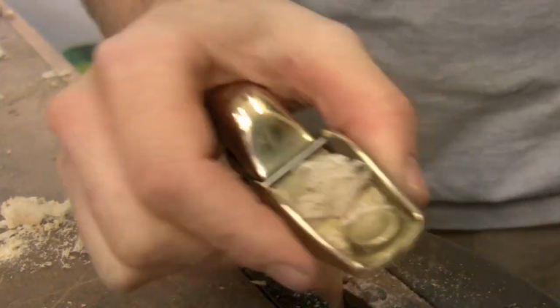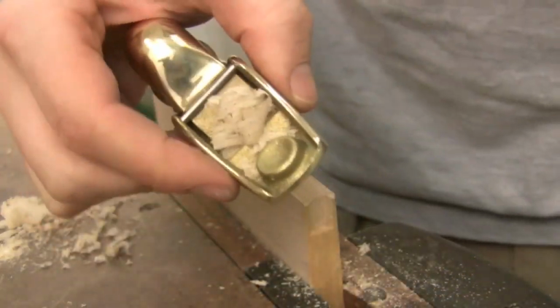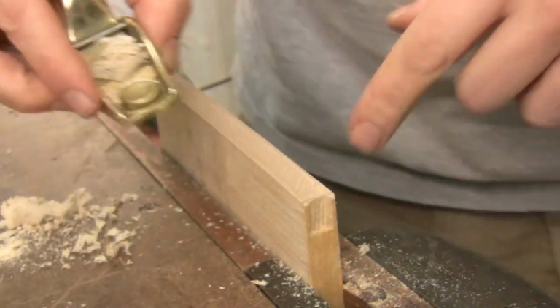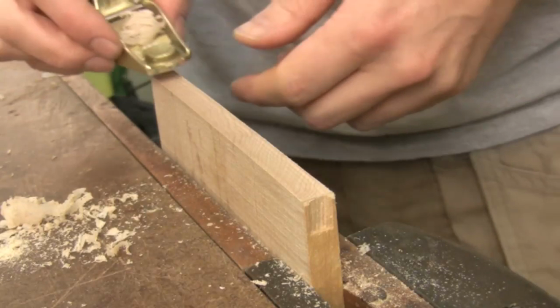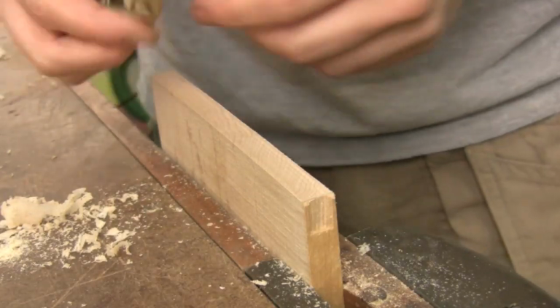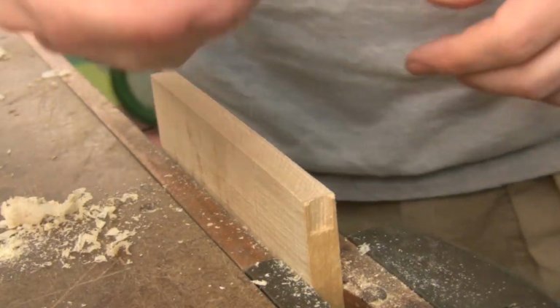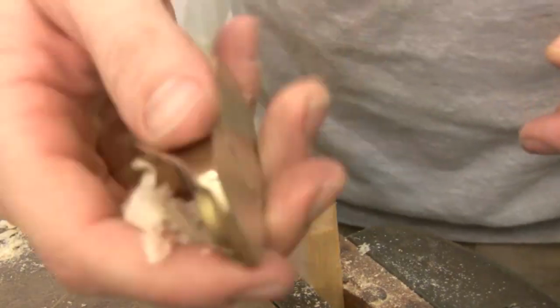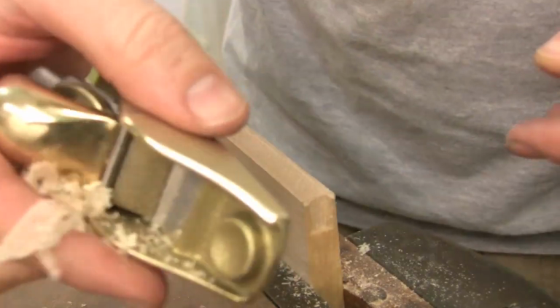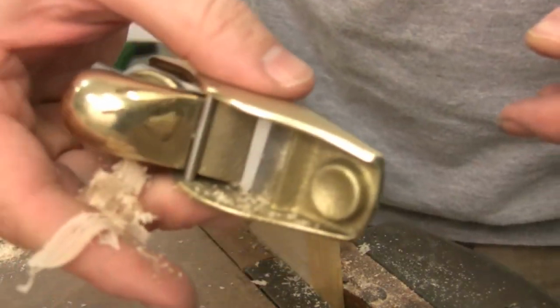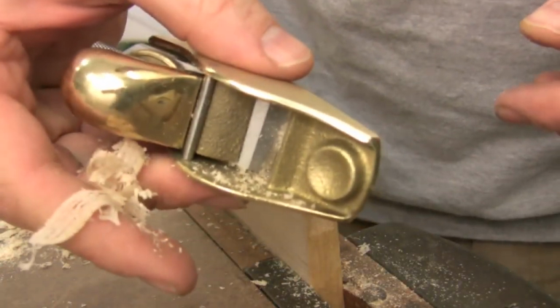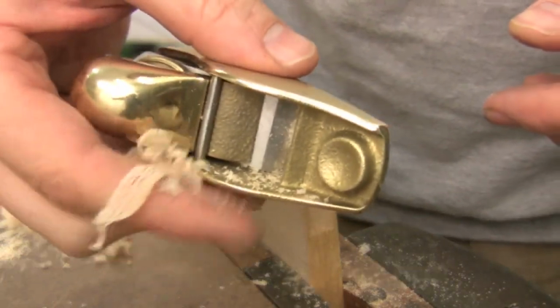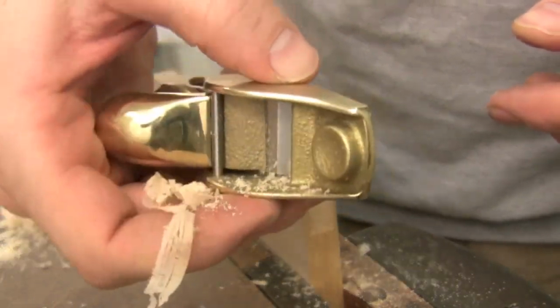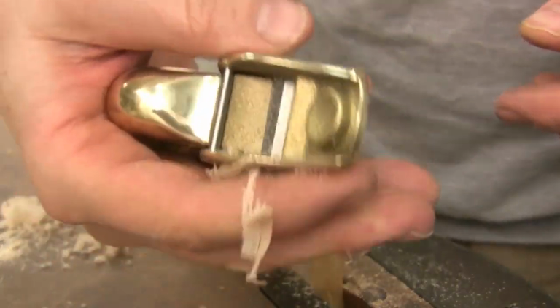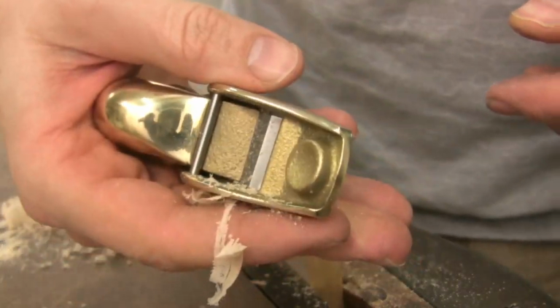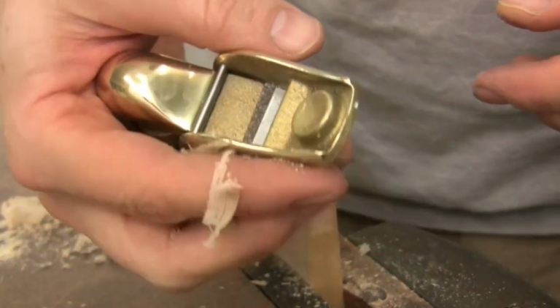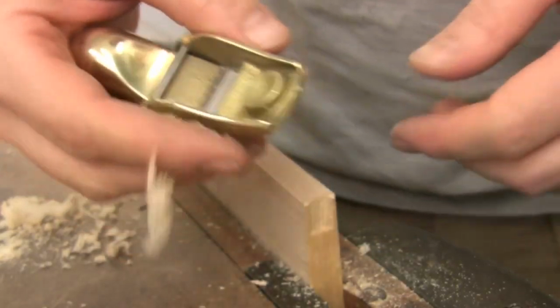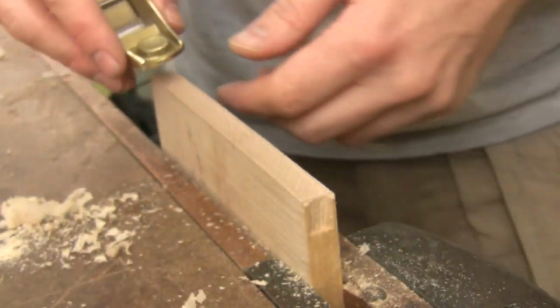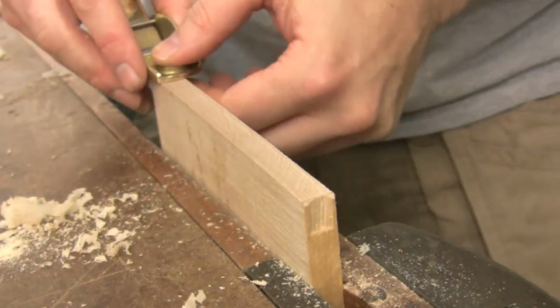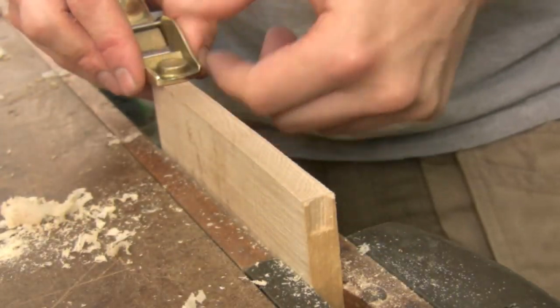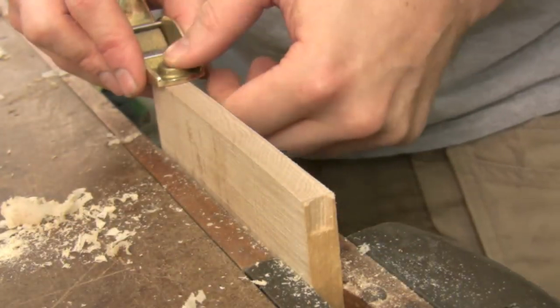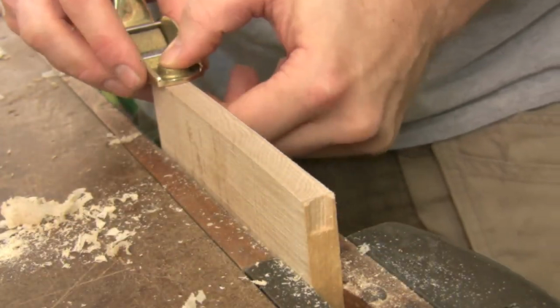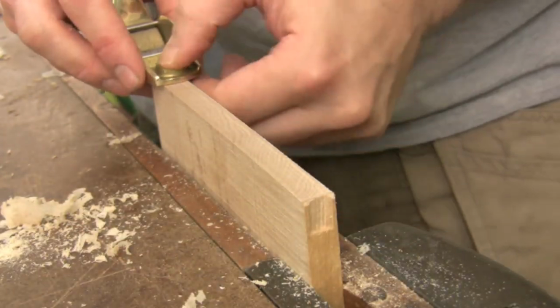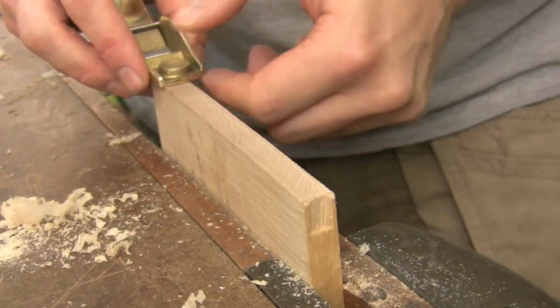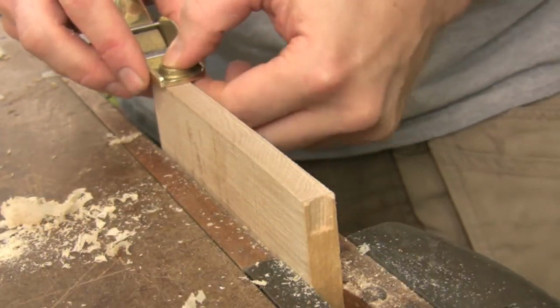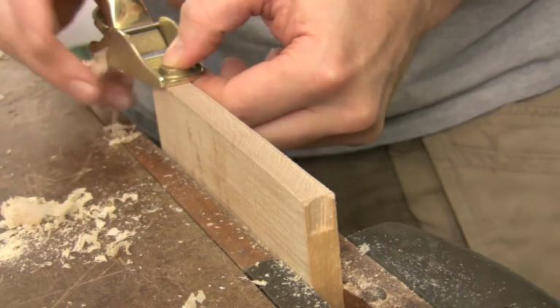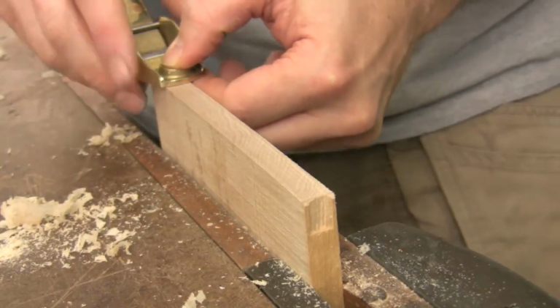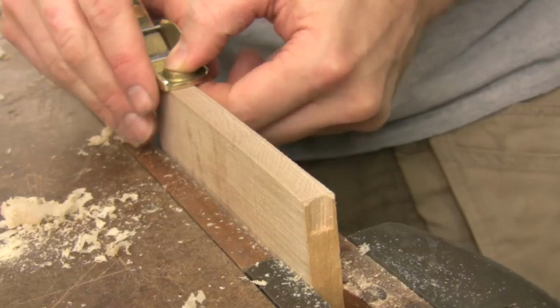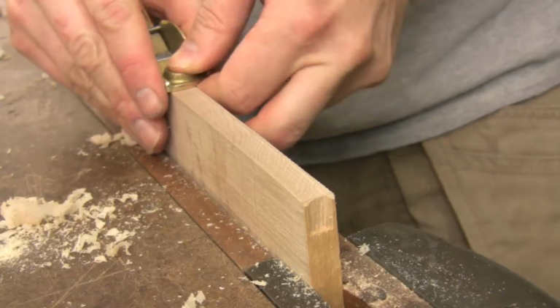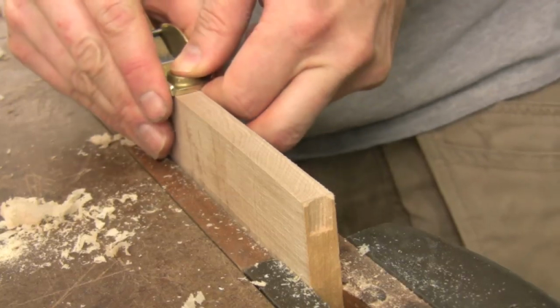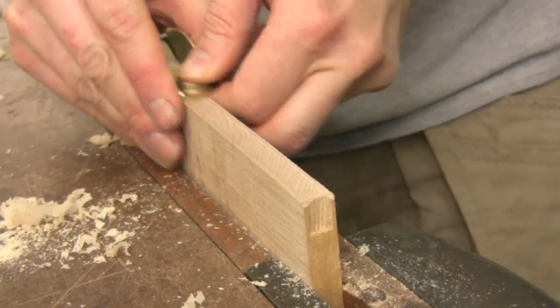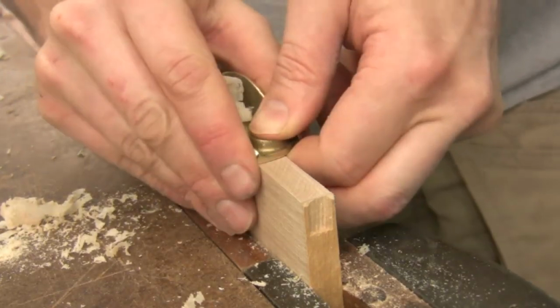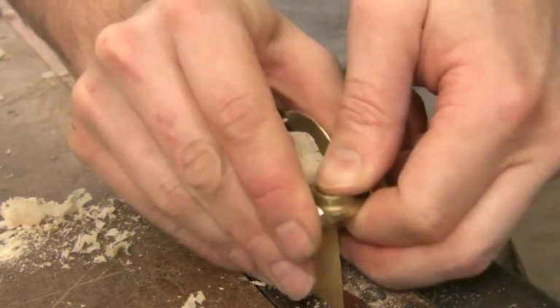You can also see I'm using two hands. Even with this really small plane, which is very much smaller than my hands, I can go ahead and put some good pressure down here on the front. I love this little knob here on the front, and then guide the plane with the rest of my hand there at the back.